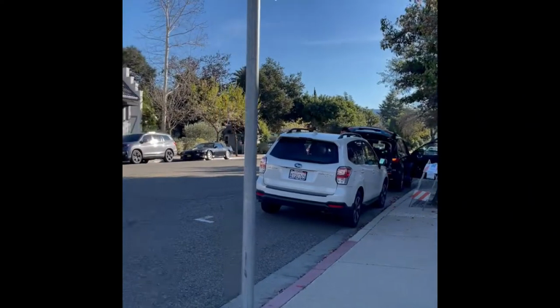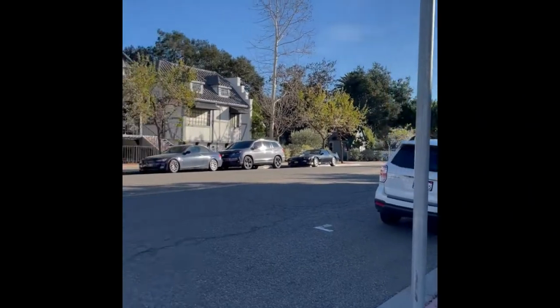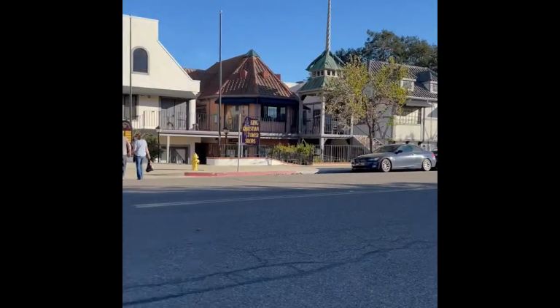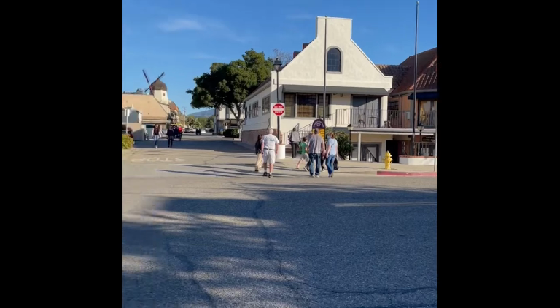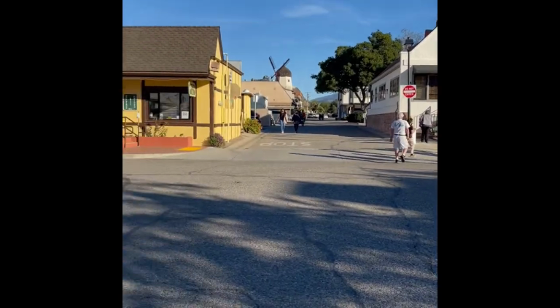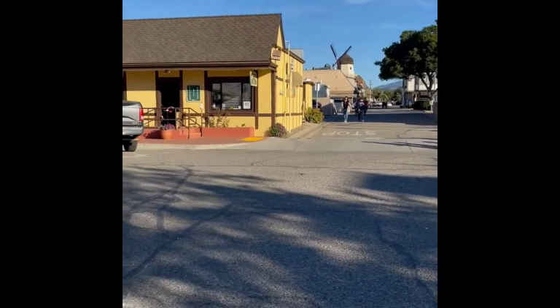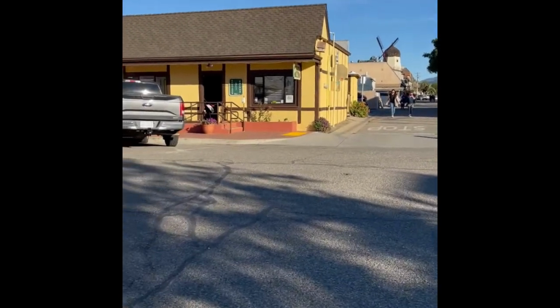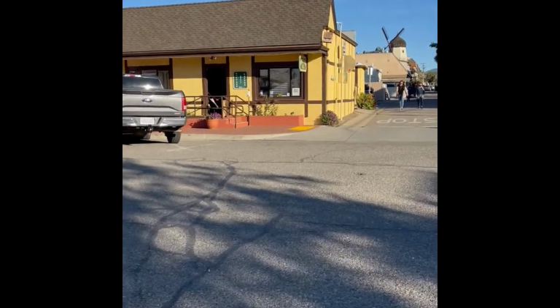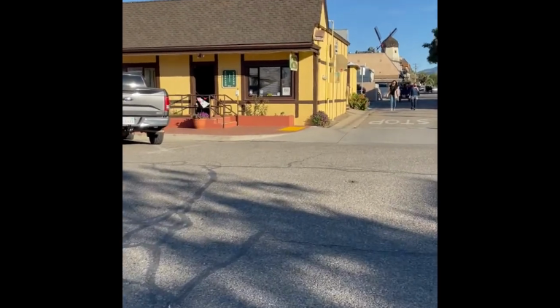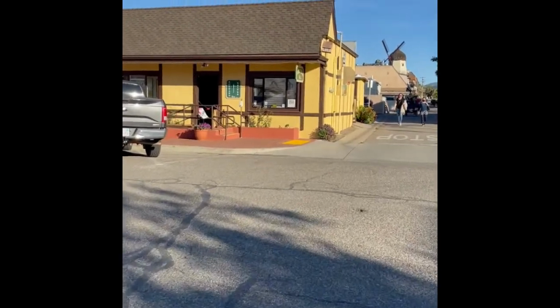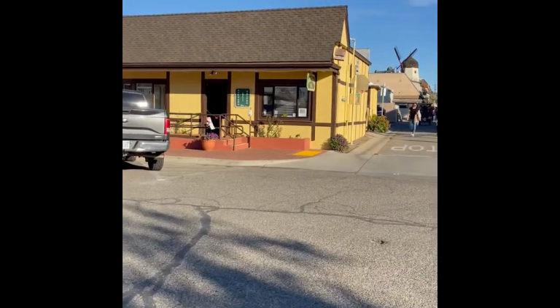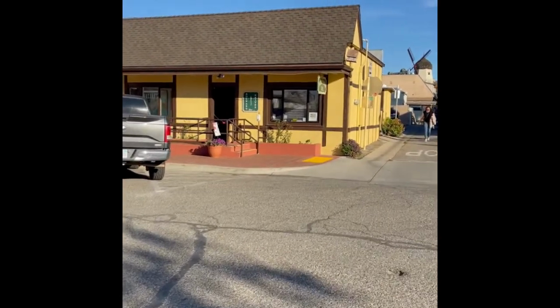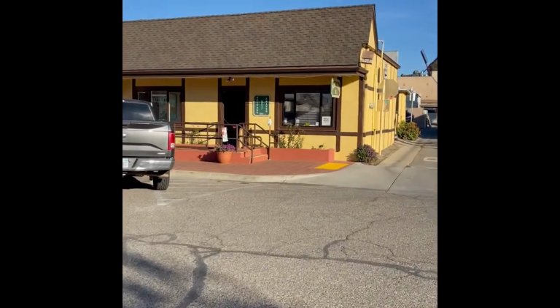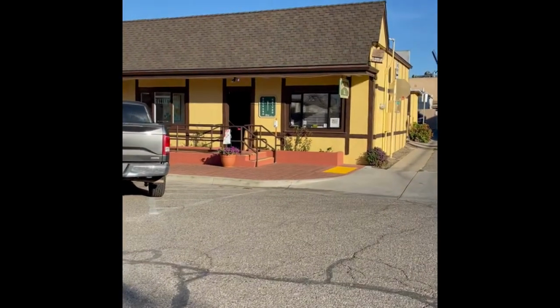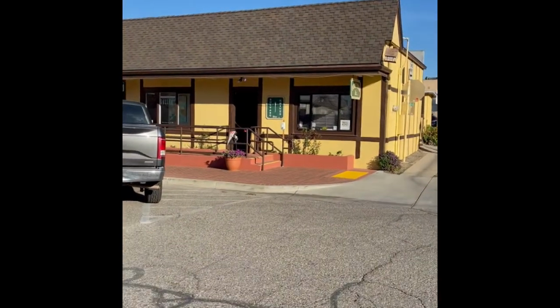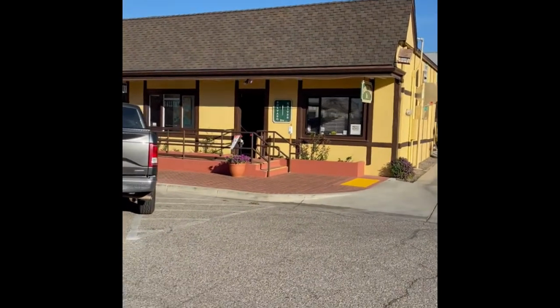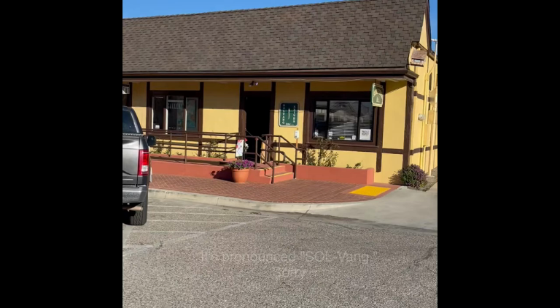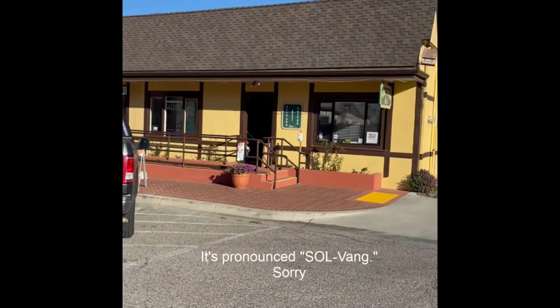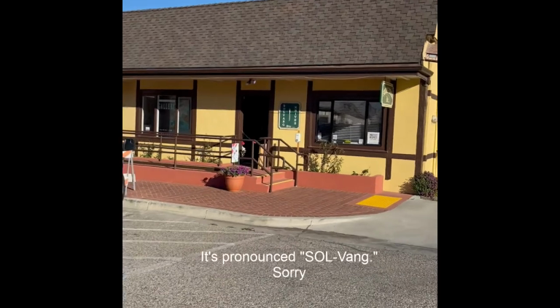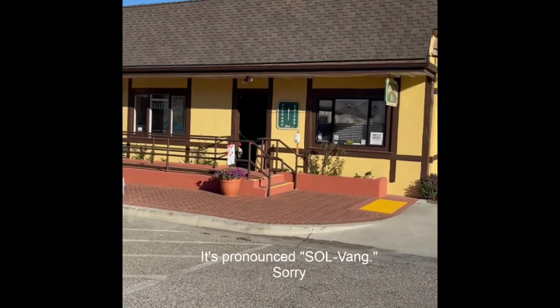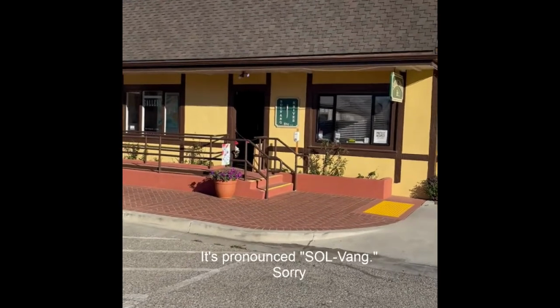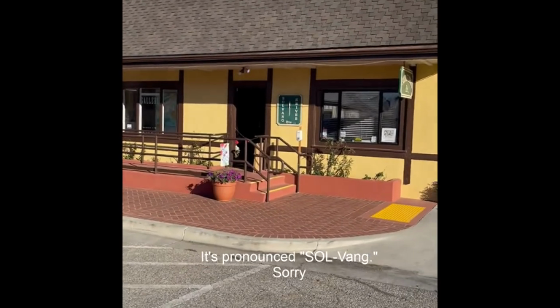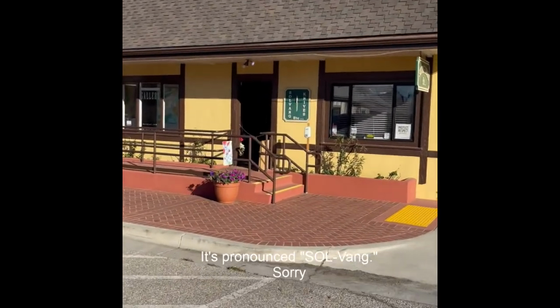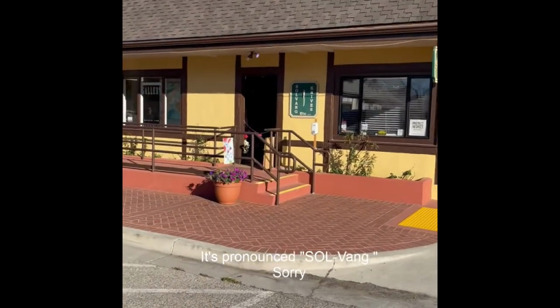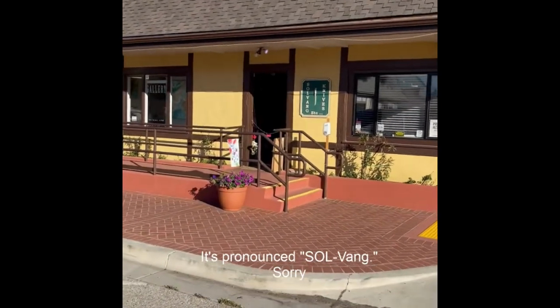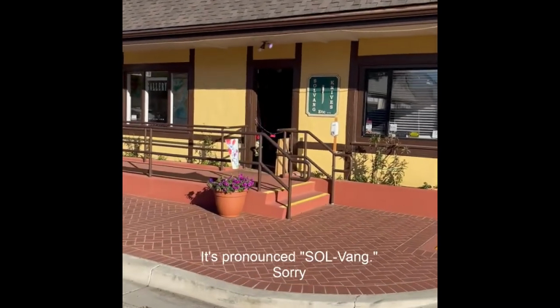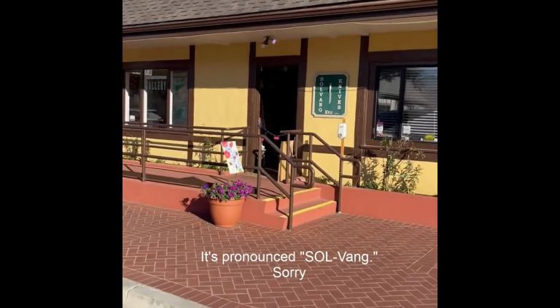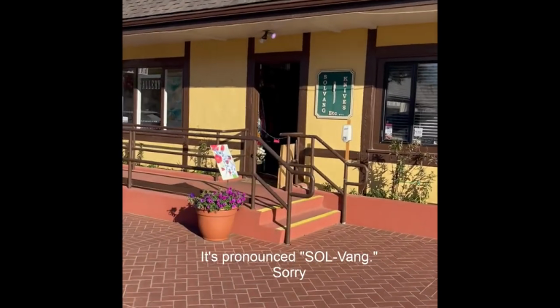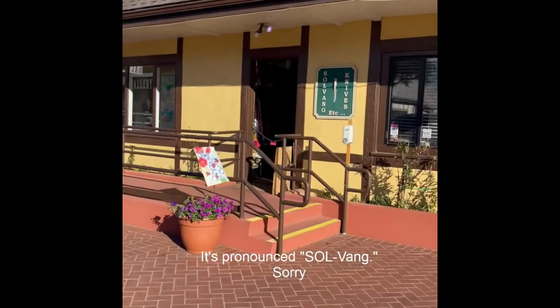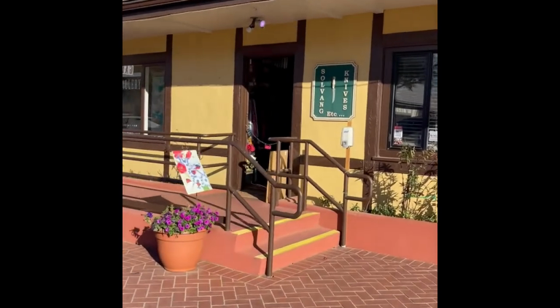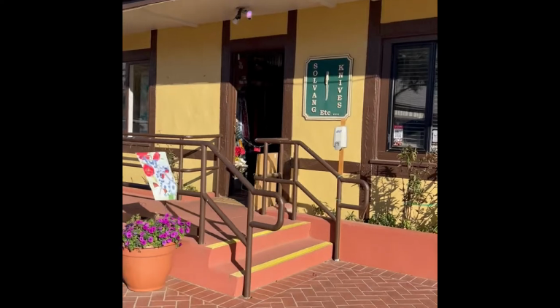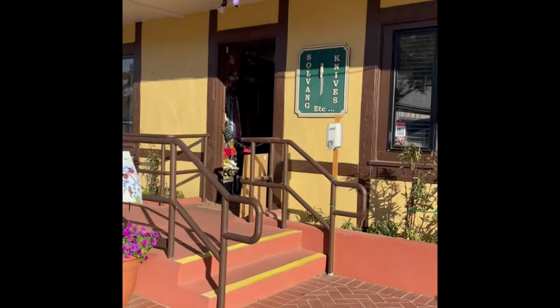Today on Have a Knife Day with Ms. Rexu, we're going over to a very special place called Solvang Knives Etc. So come along with me and let's go check this out.